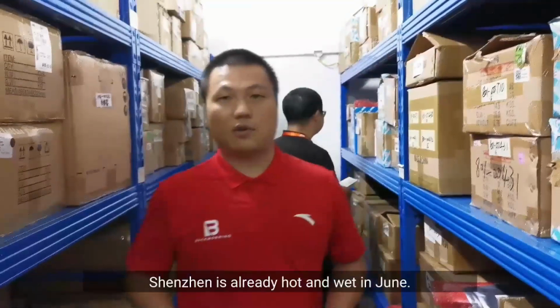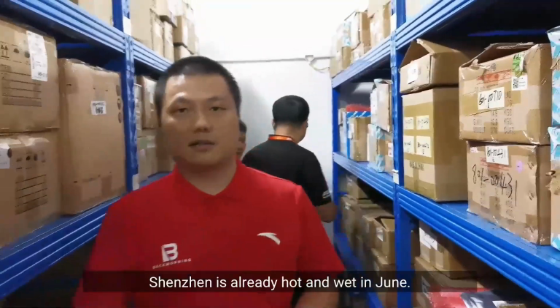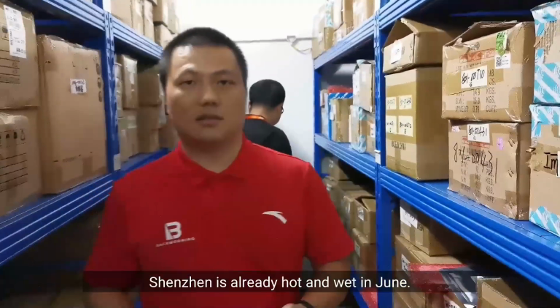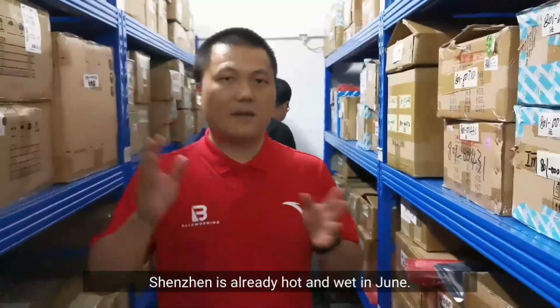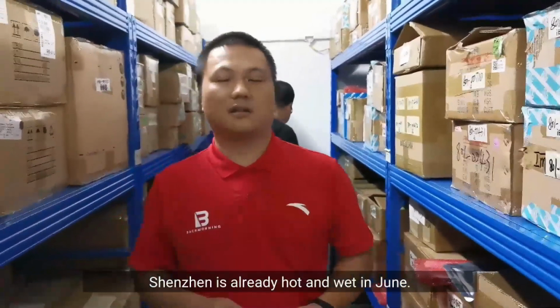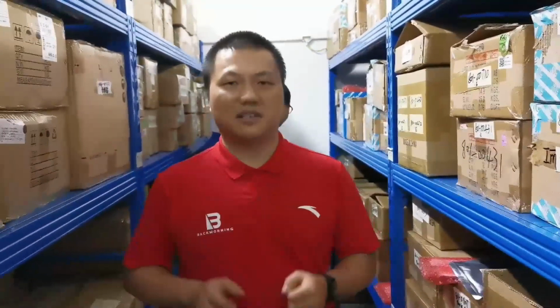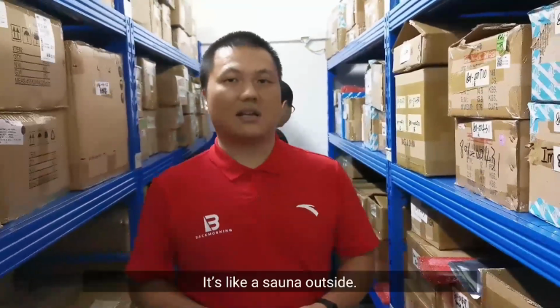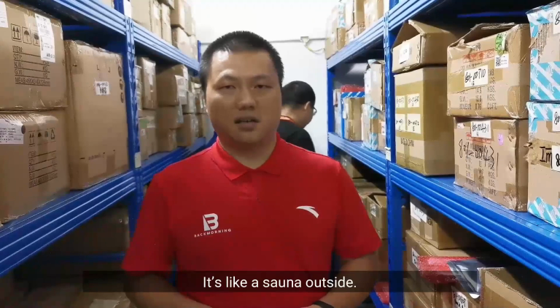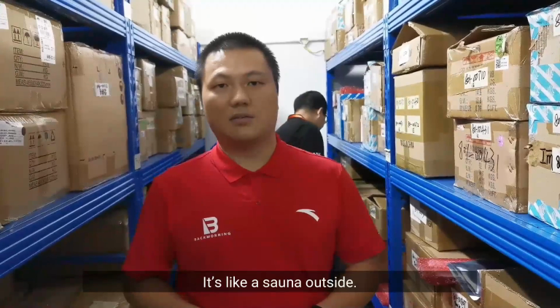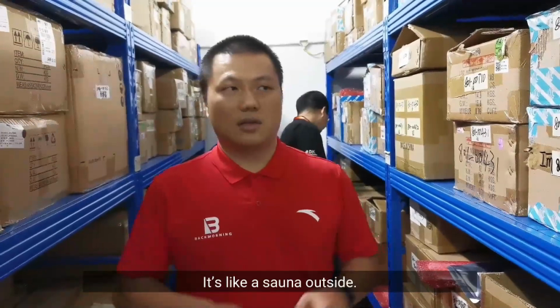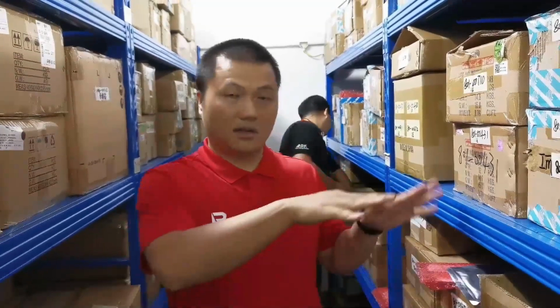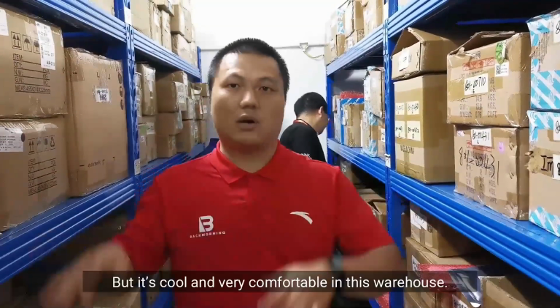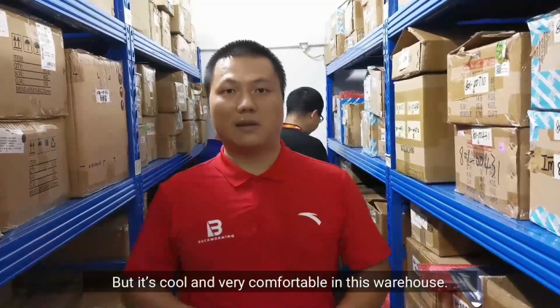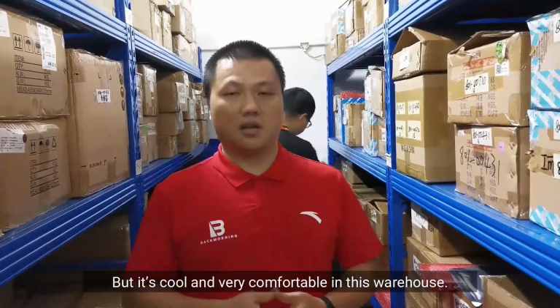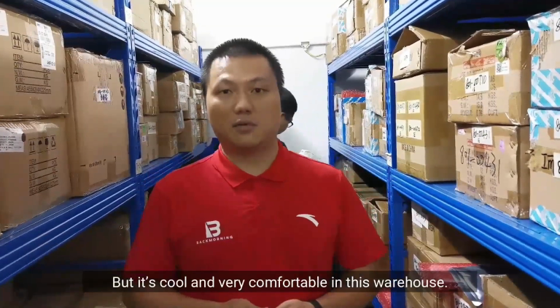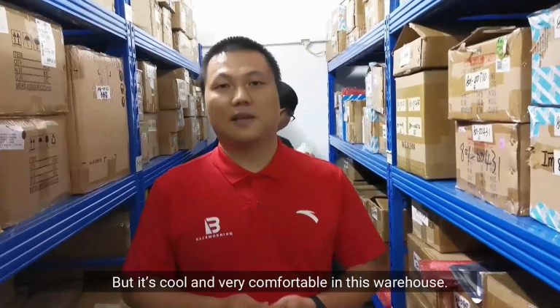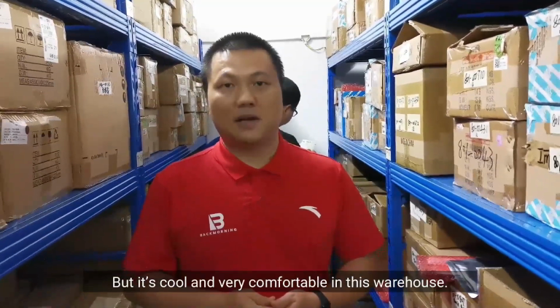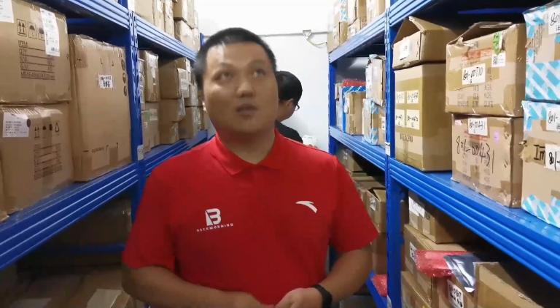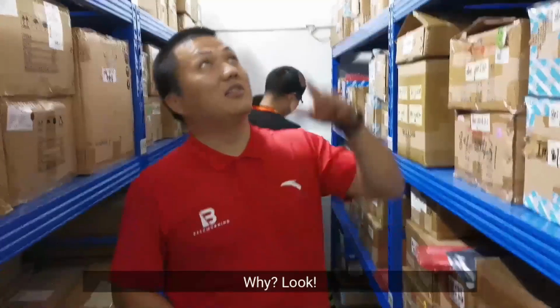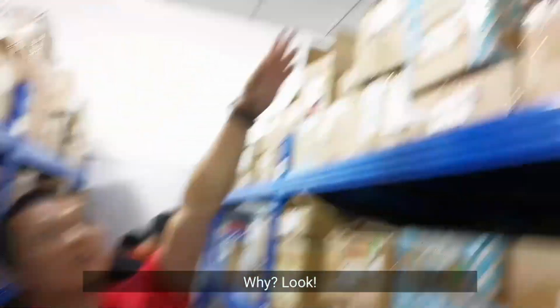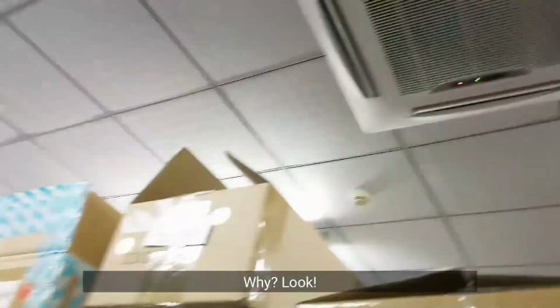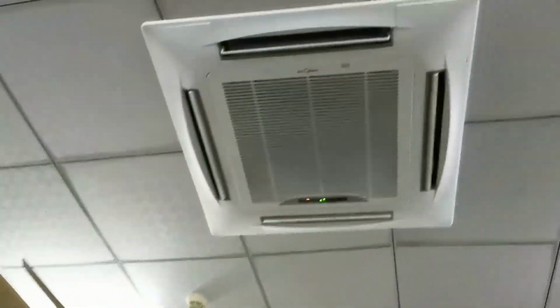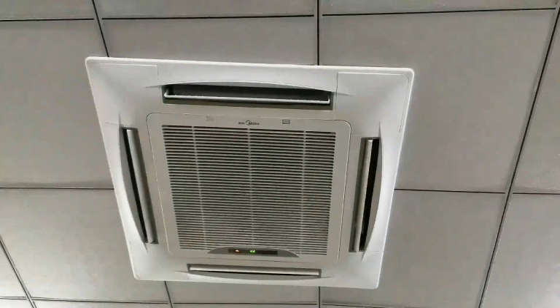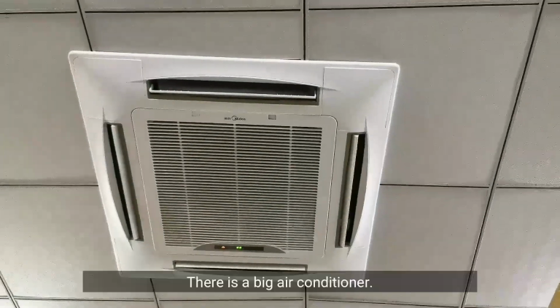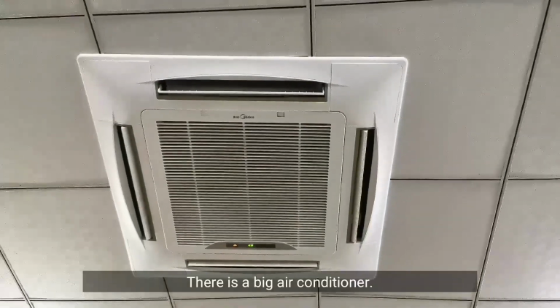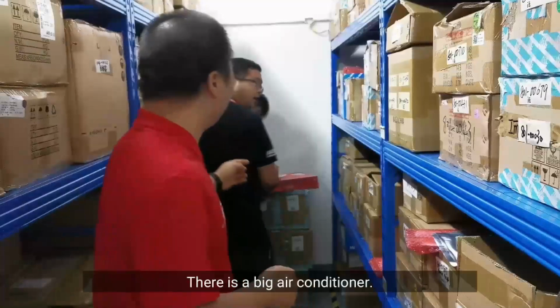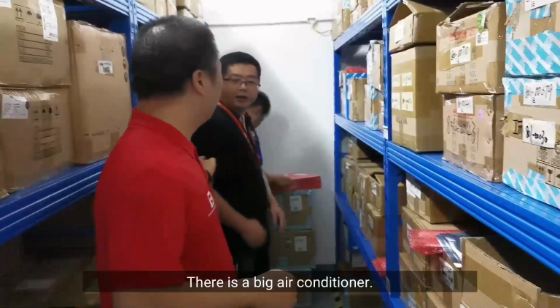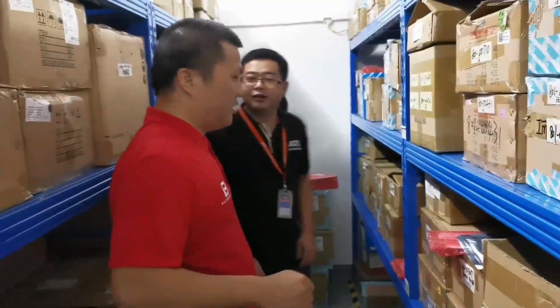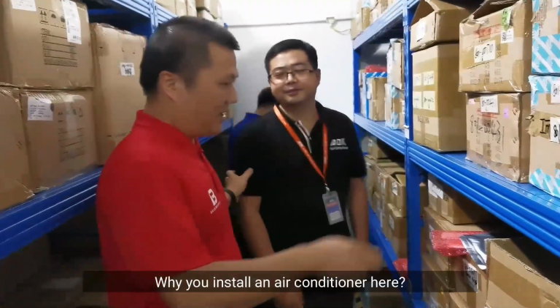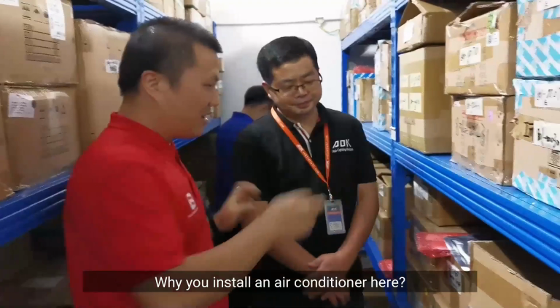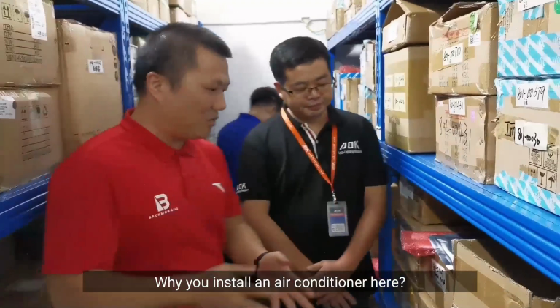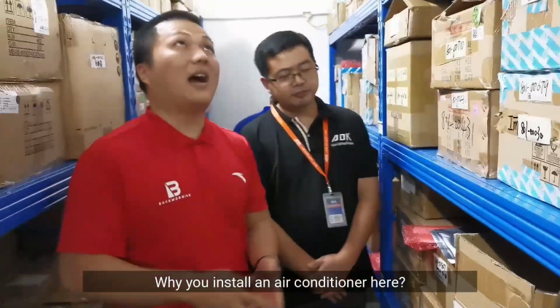Shenzhen is already hot and wet in June — it's like a sauna outside, but it's cool and very comfortable in this warehouse. Look, there is a big air conditioner.